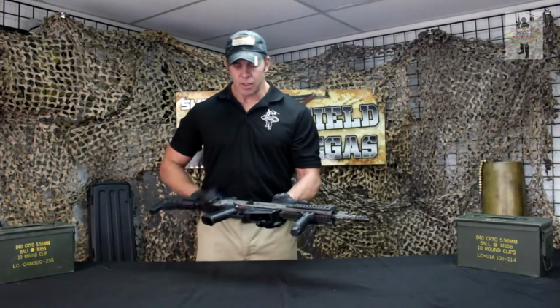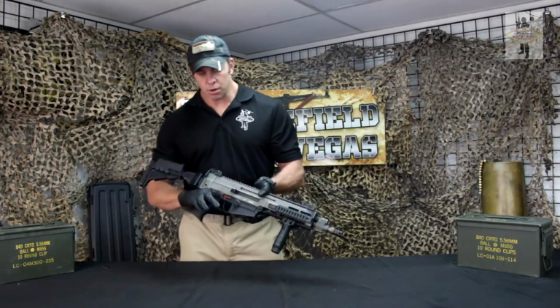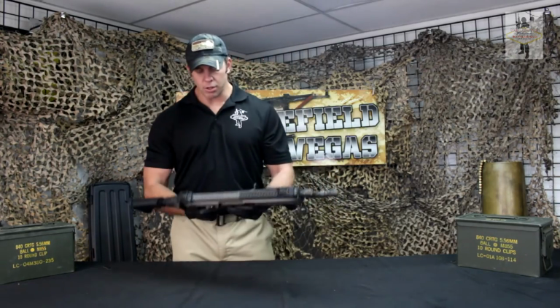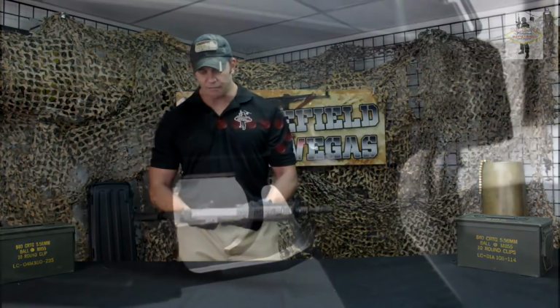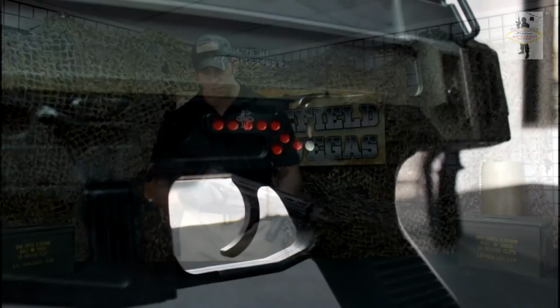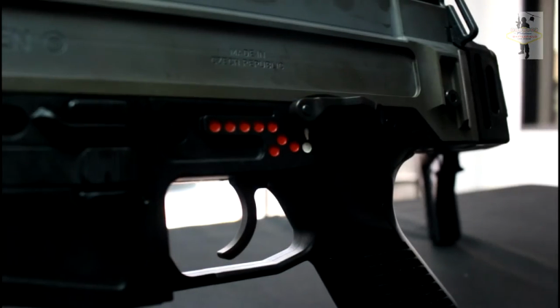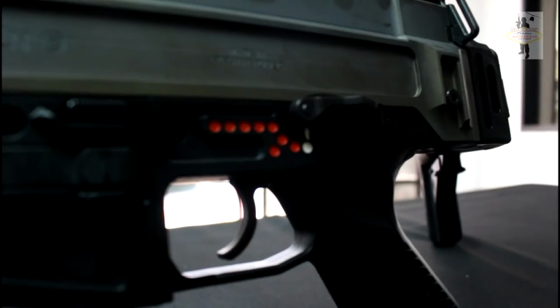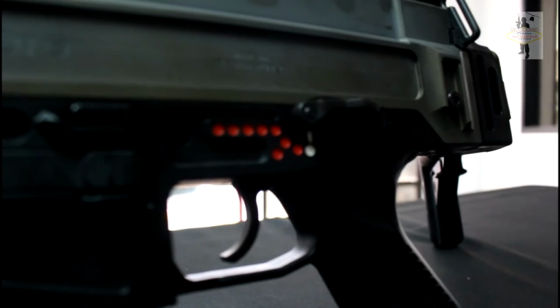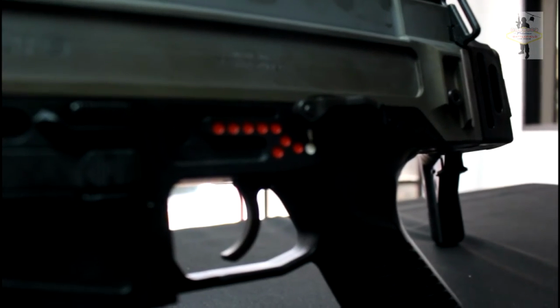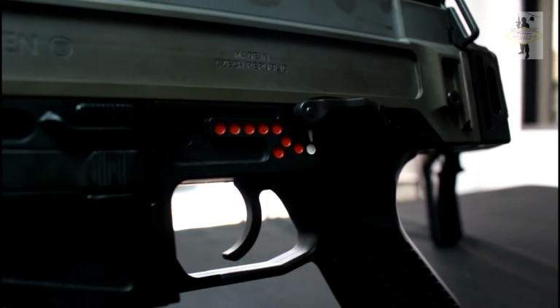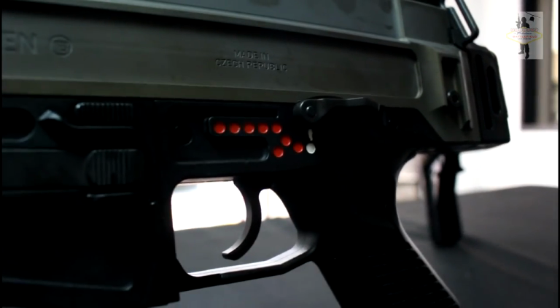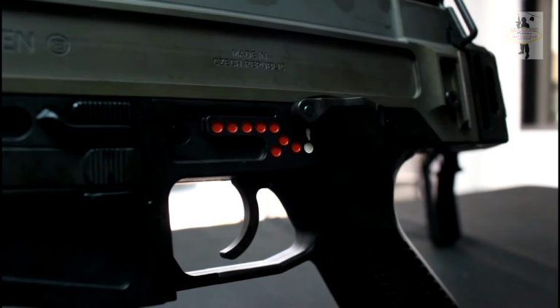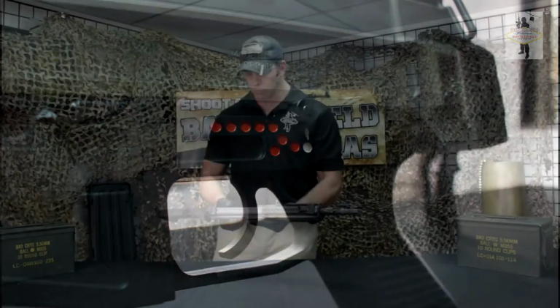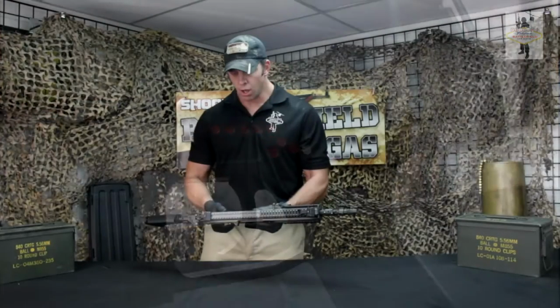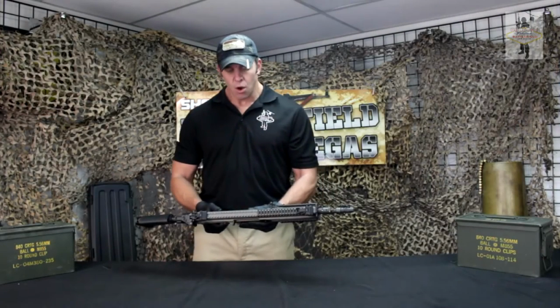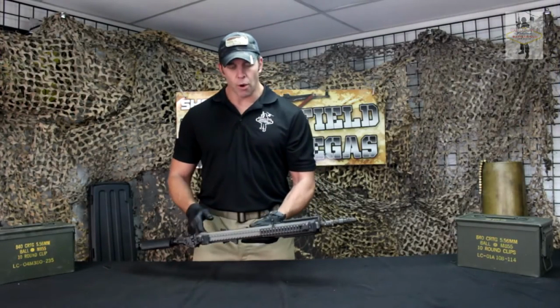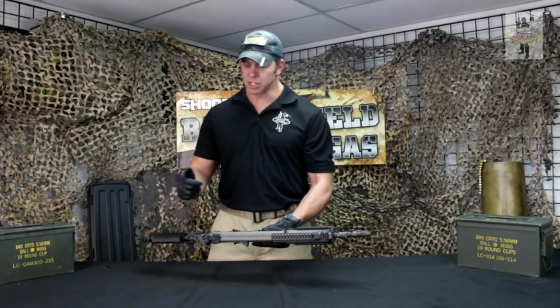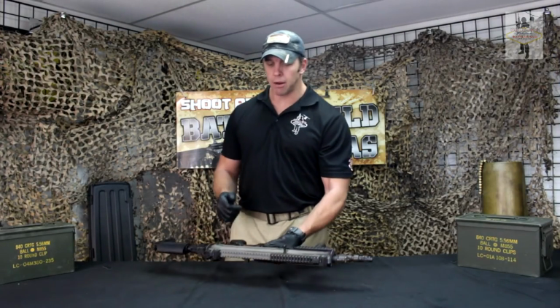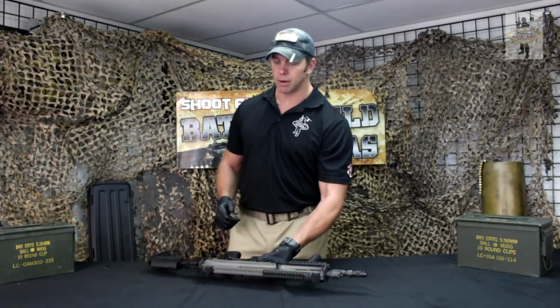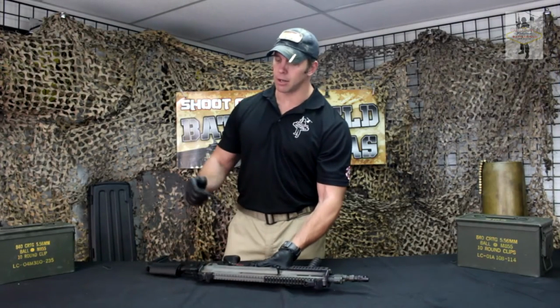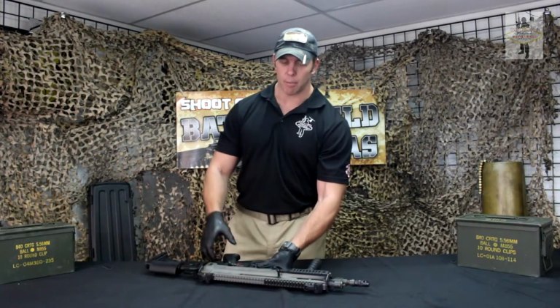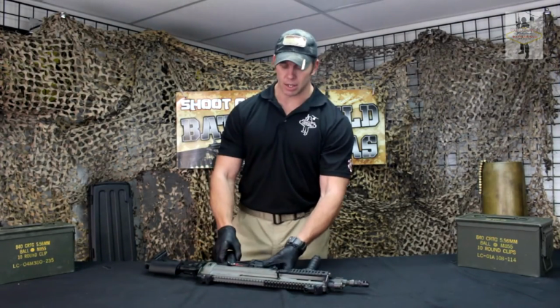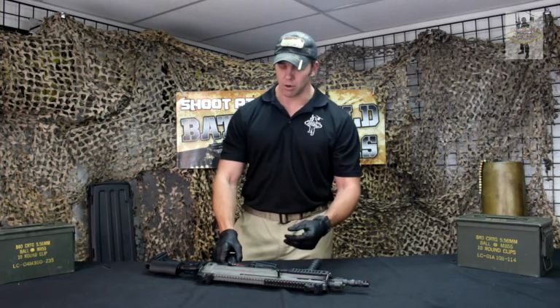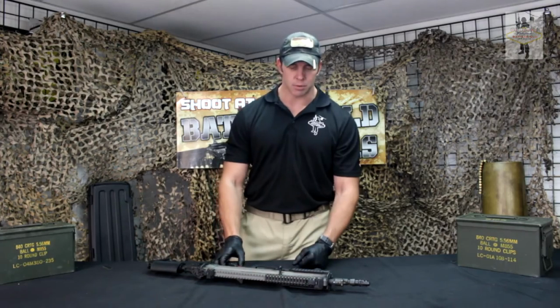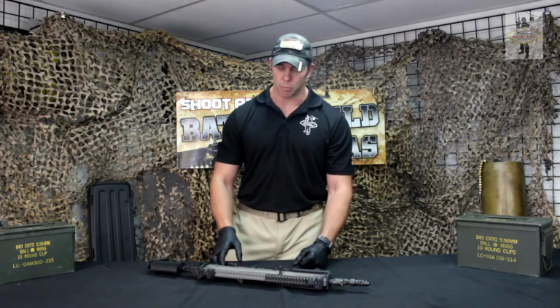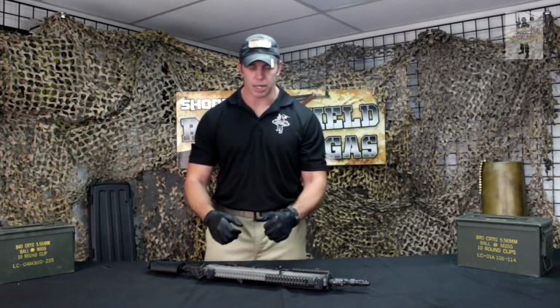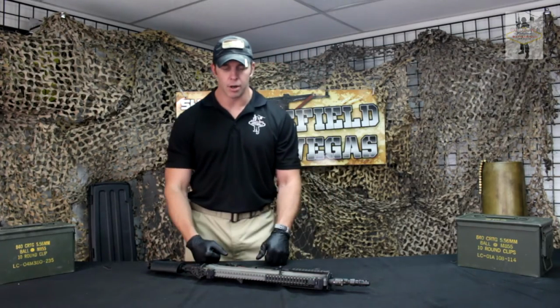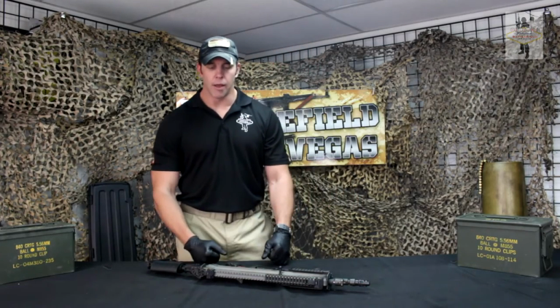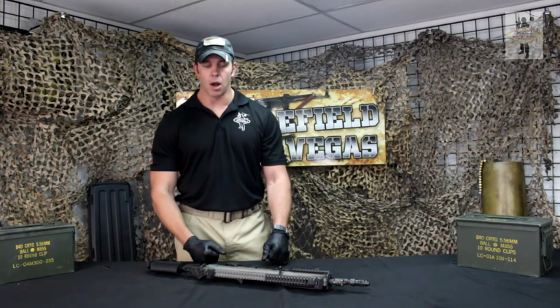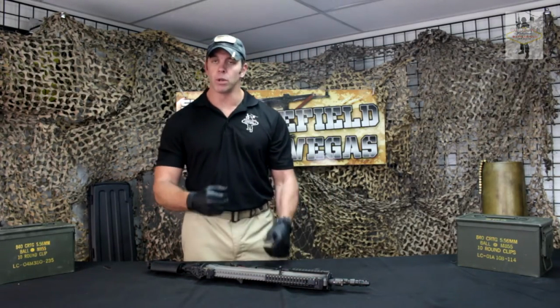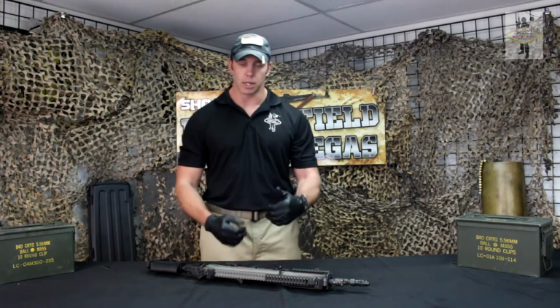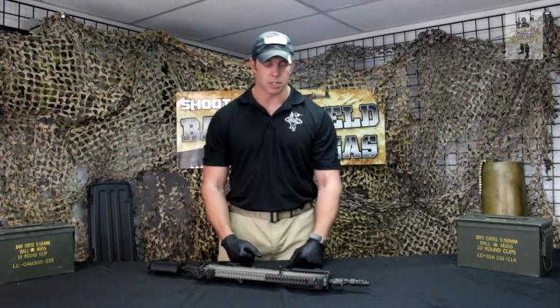The select fire on this one is single, two-round burst, and full auto. We're going to go ahead and break this one down, talk about the internals, put it back together, and then we'll go into what it's like to shoot this thing.